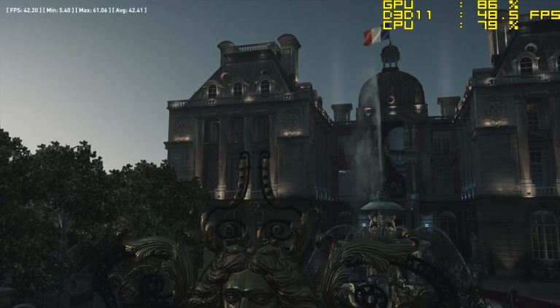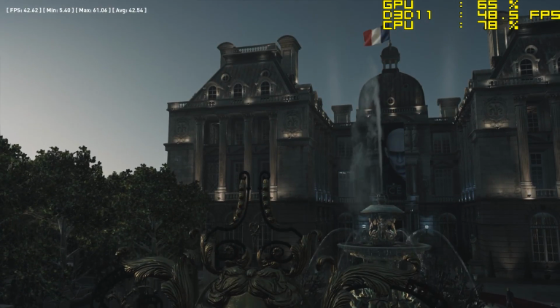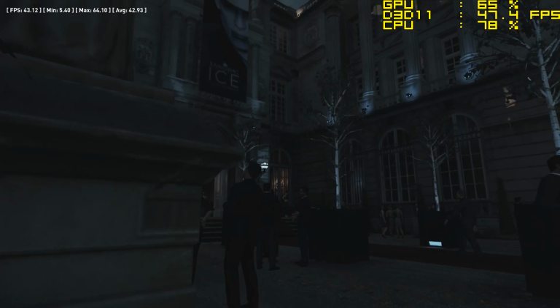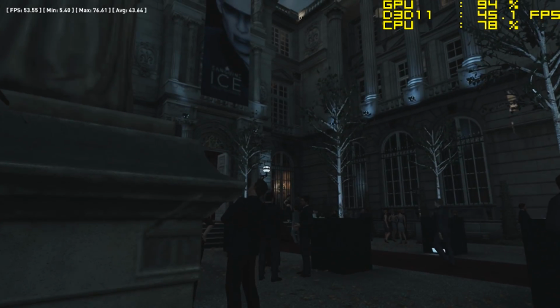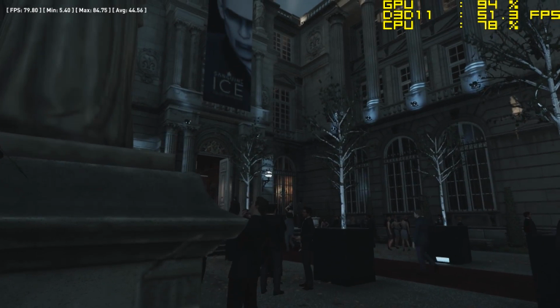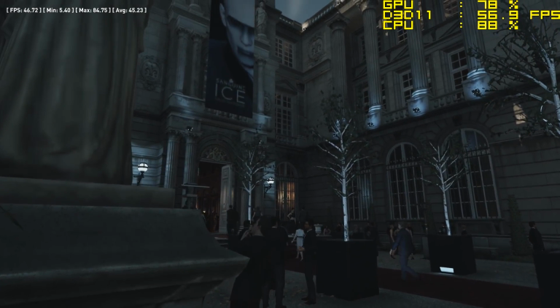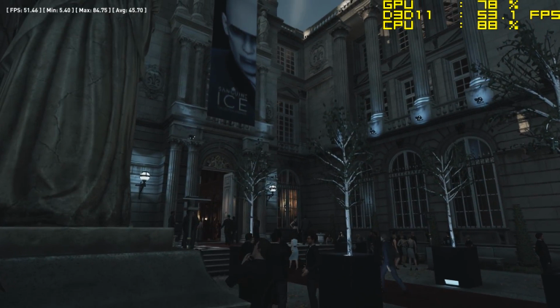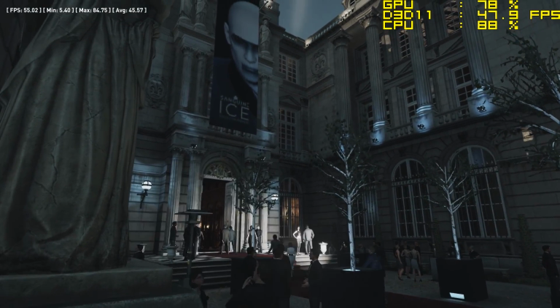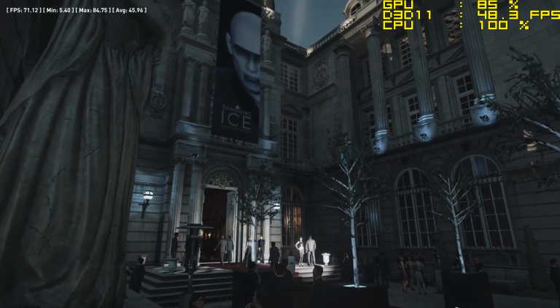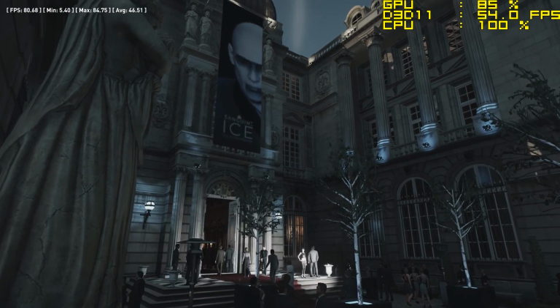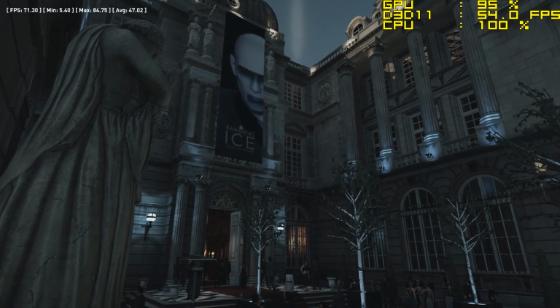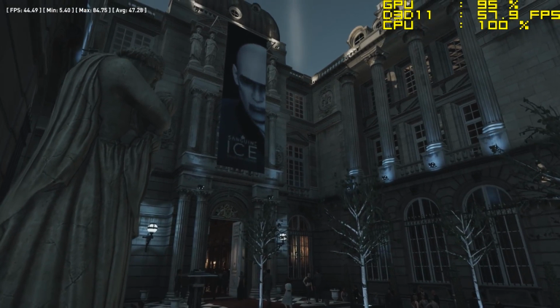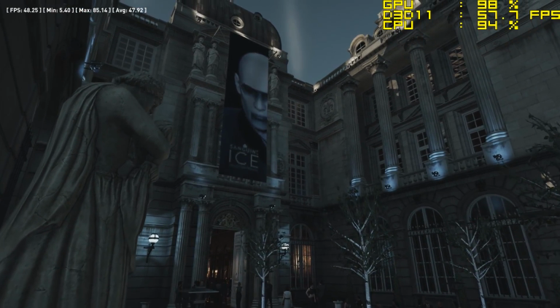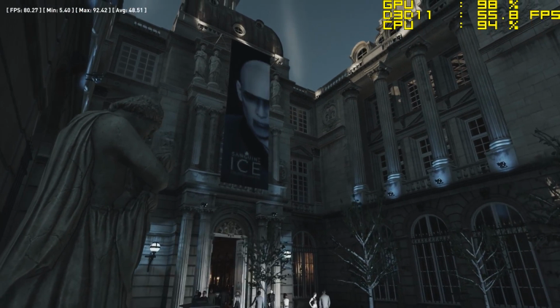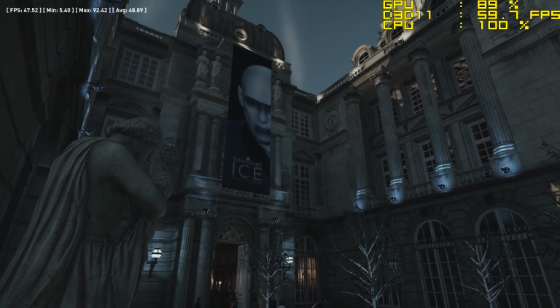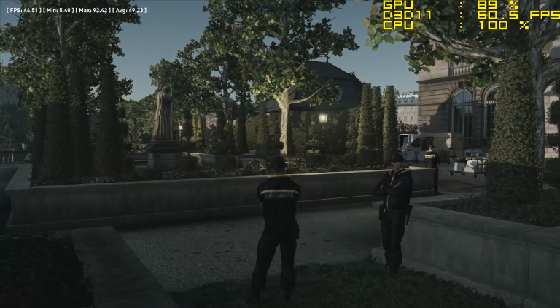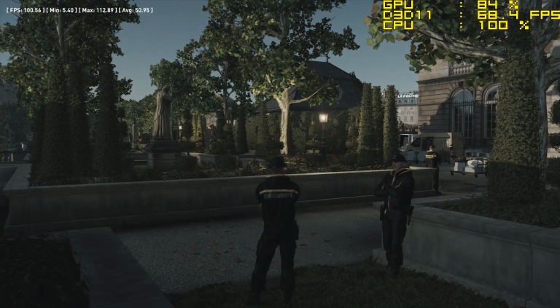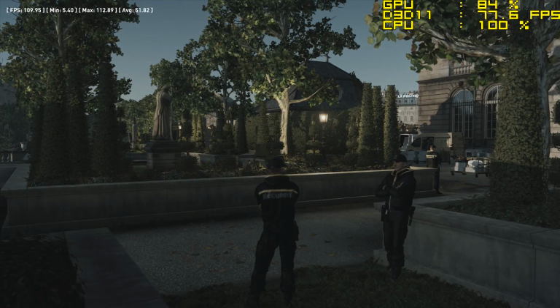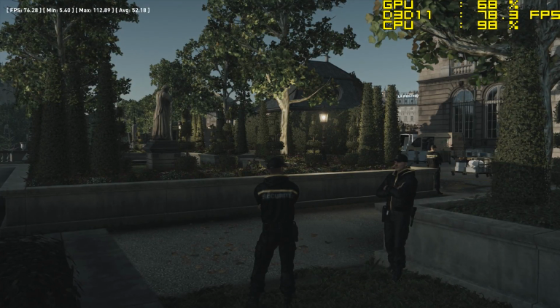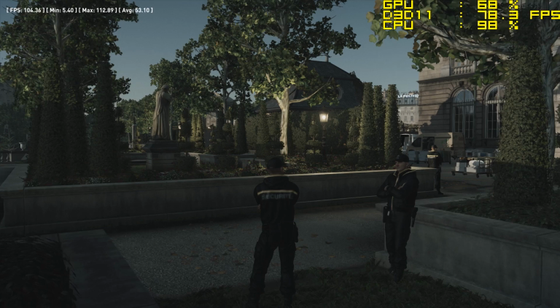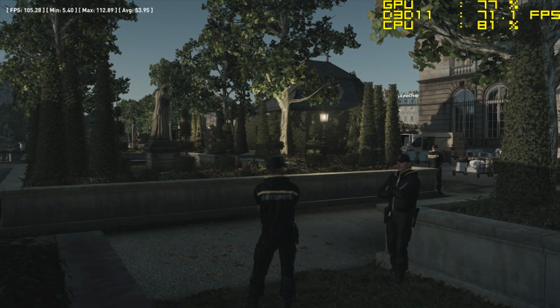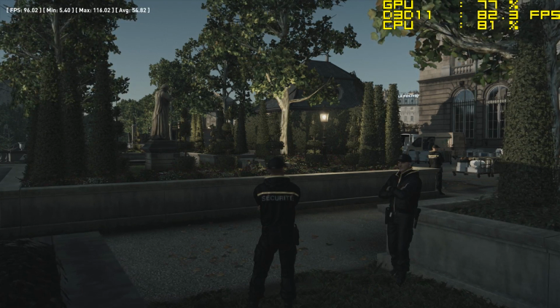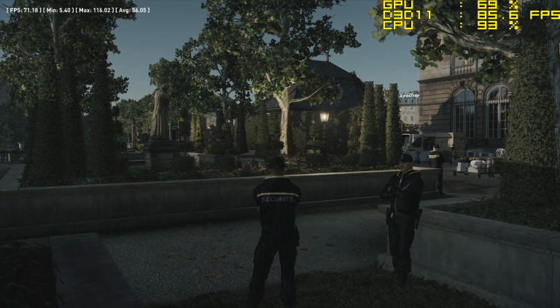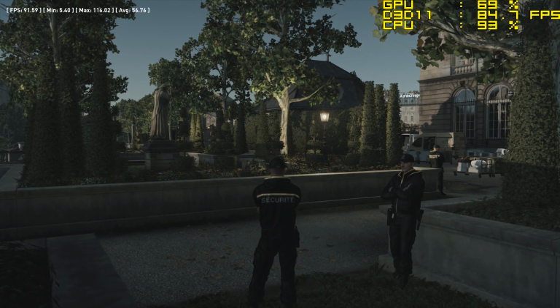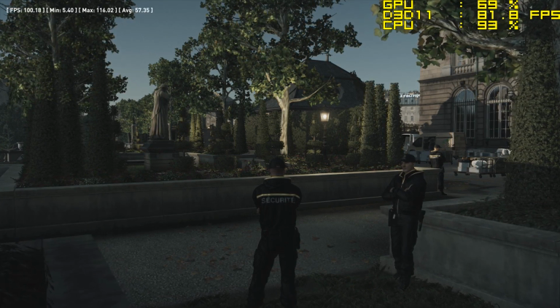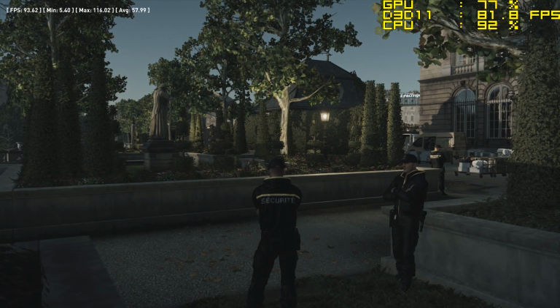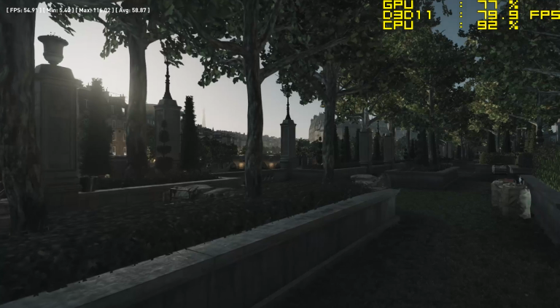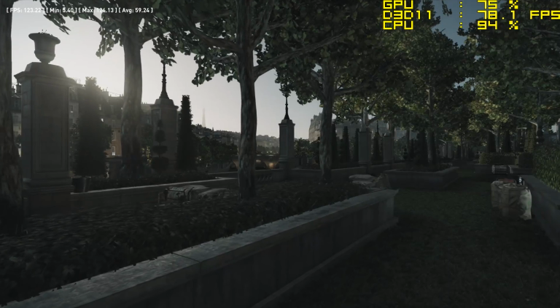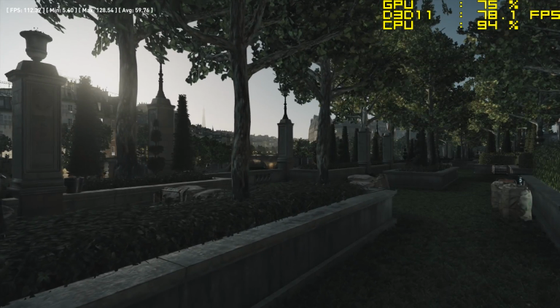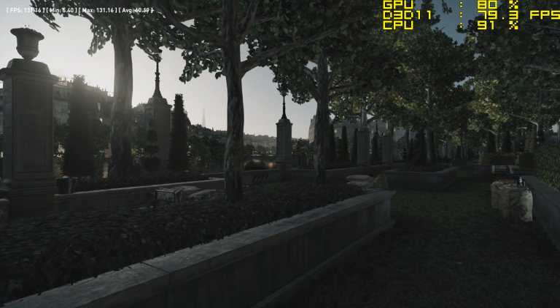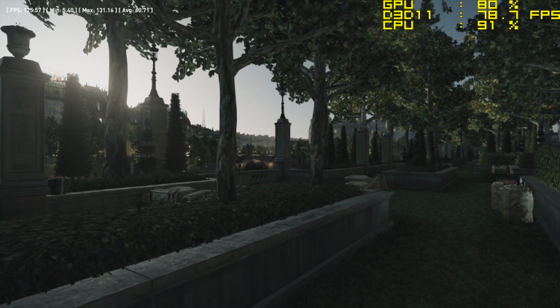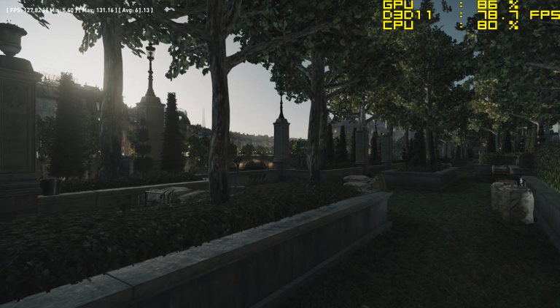Finally we tried Hitman with high settings — reinstalling the GTX 1060 of course. The 4460 averaged 72fps, followed closely by the 4460S at 69, and the 4460T at 53.